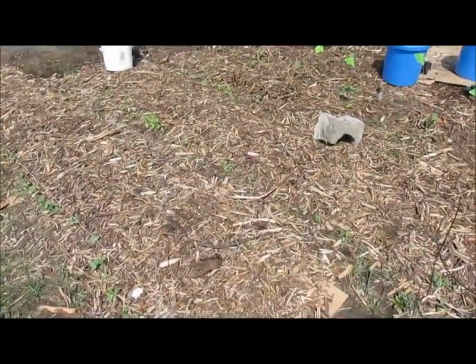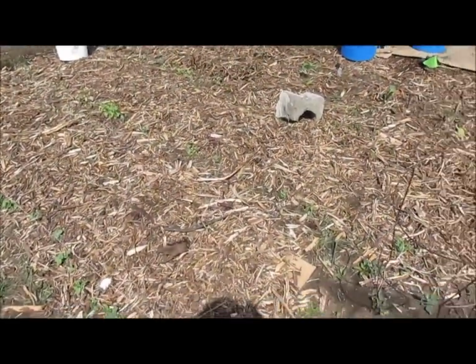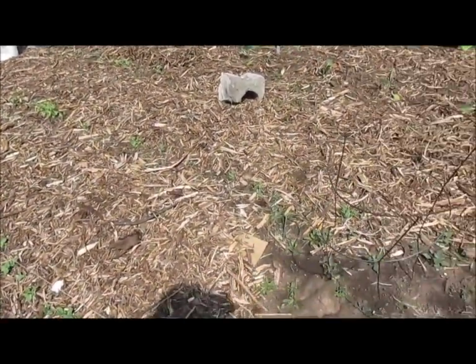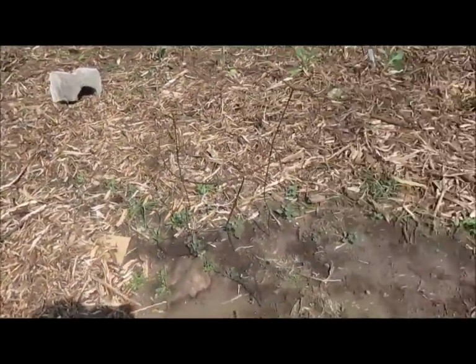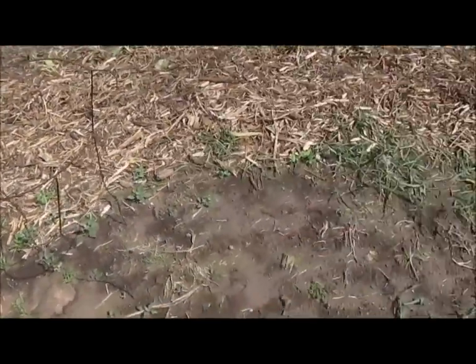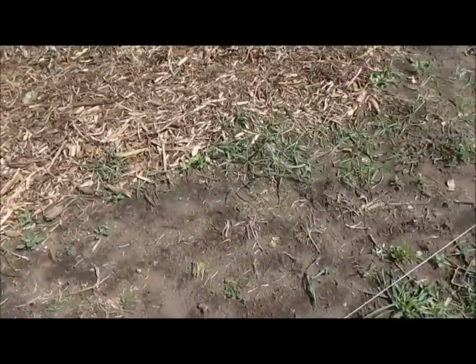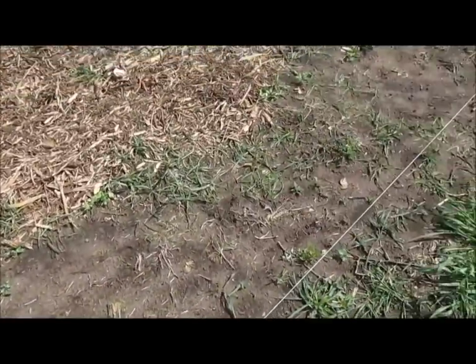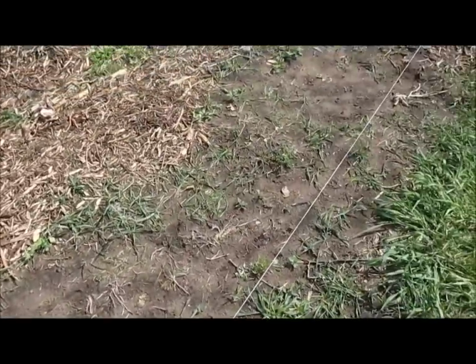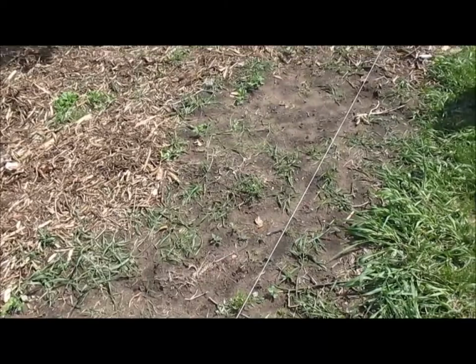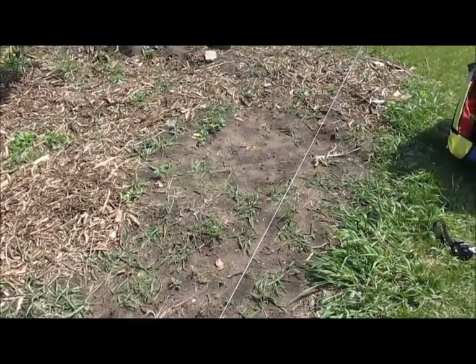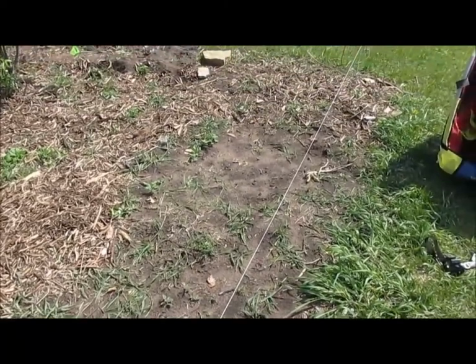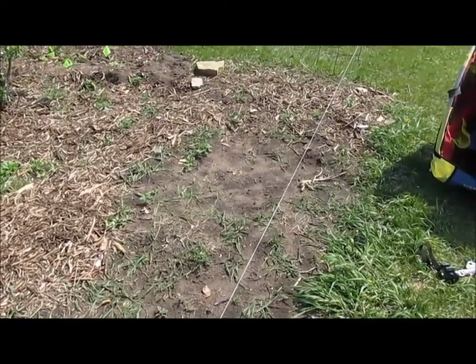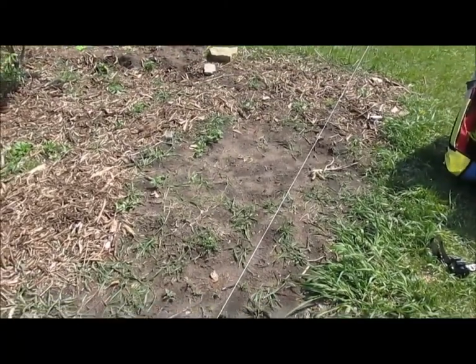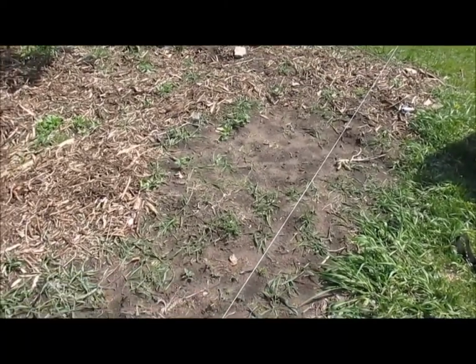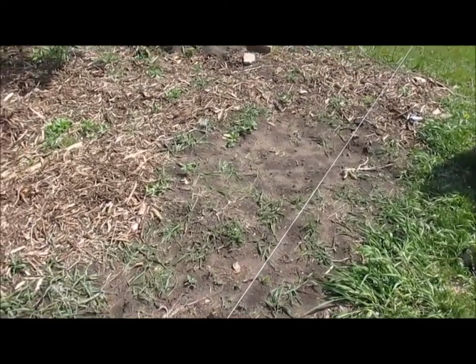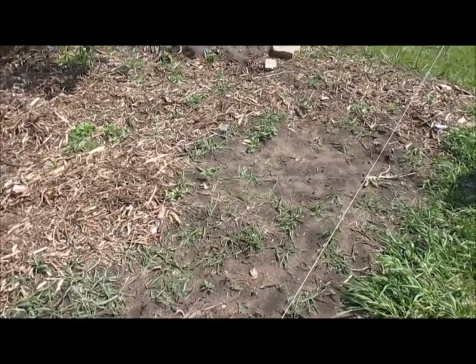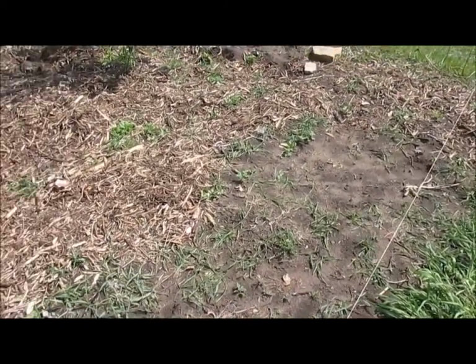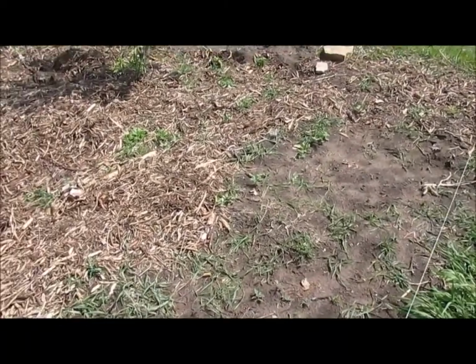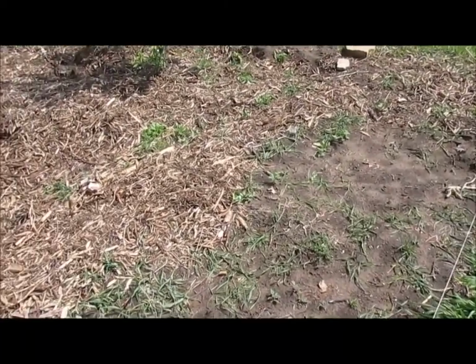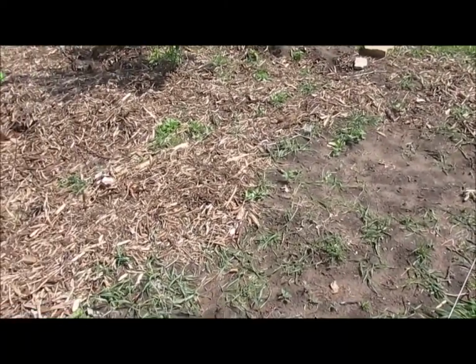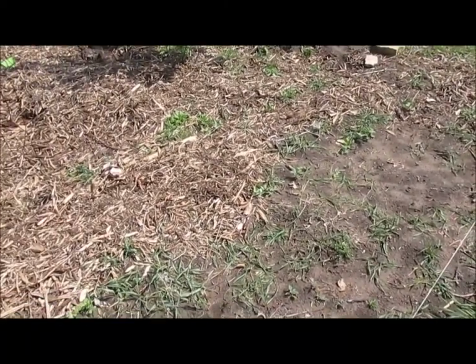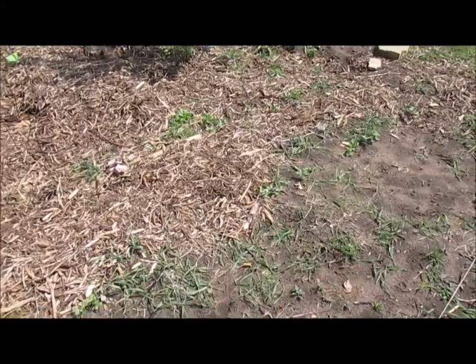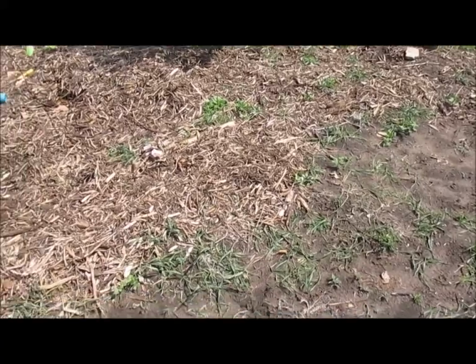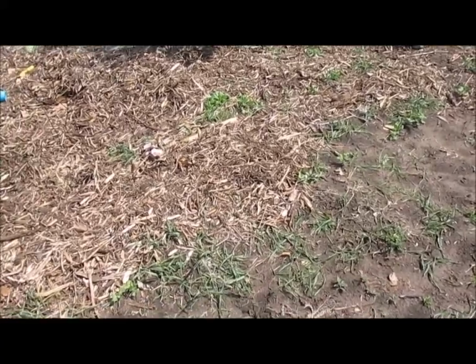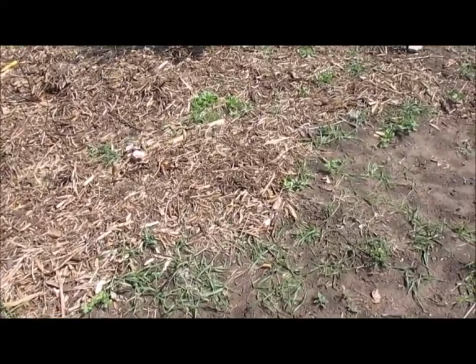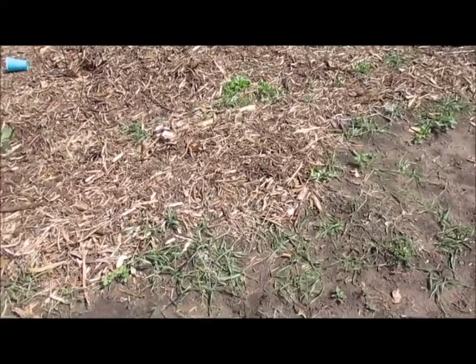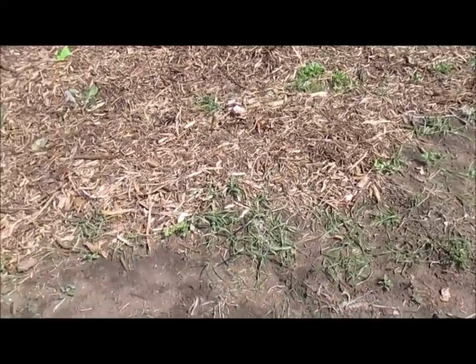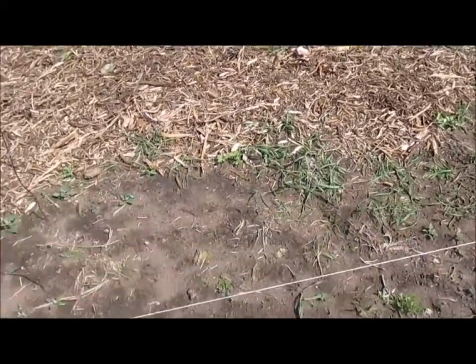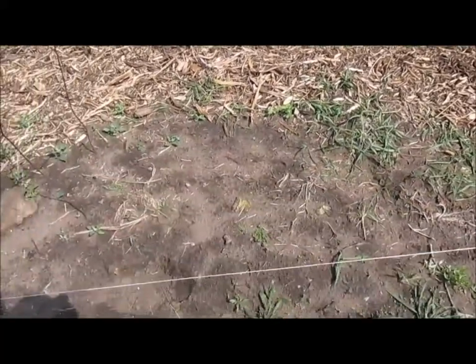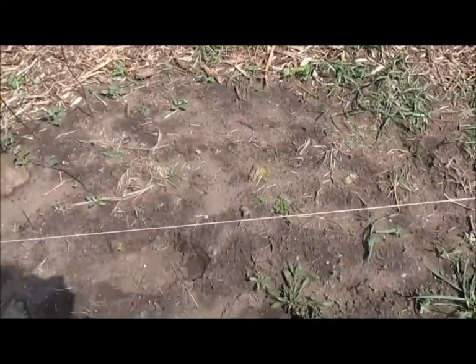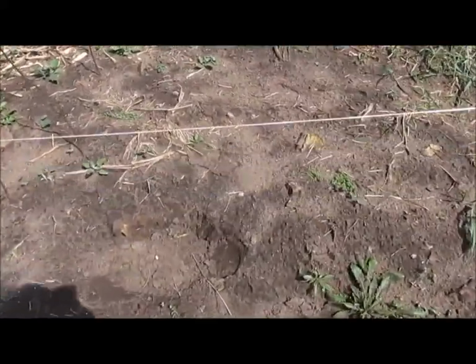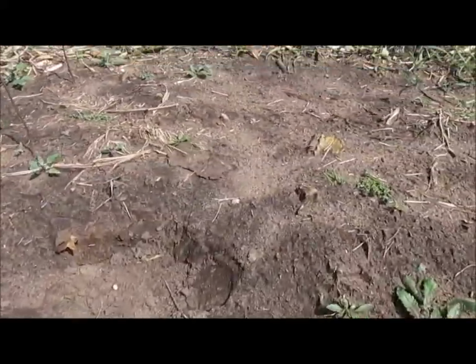From the wood chips, and over here where we don't have any wood chips, we have started to plant some peas, like the day before we got the delivery of wood chips, and this is our soil here.